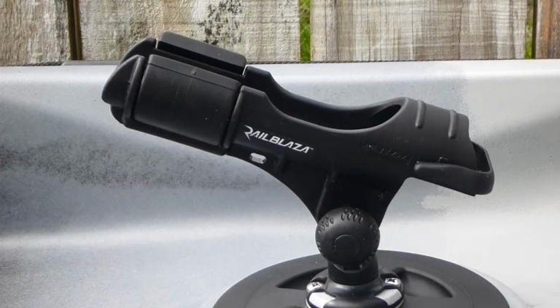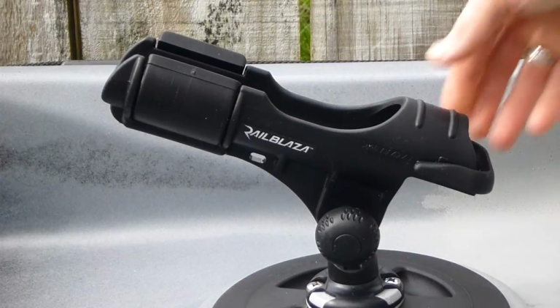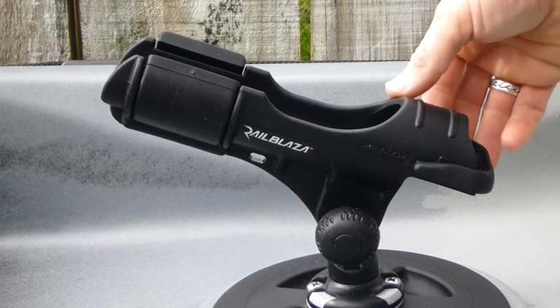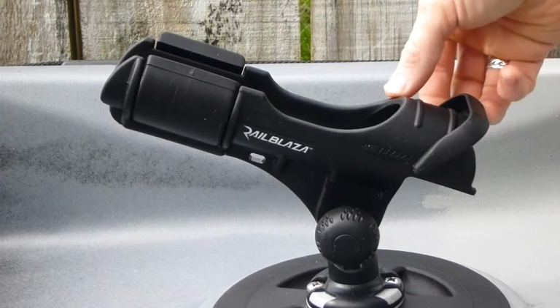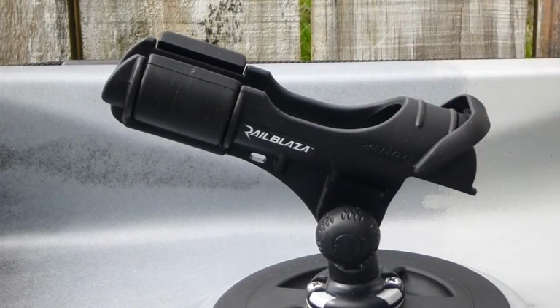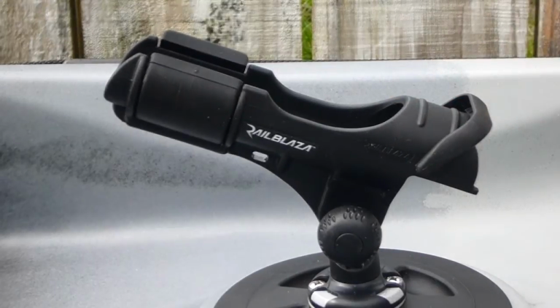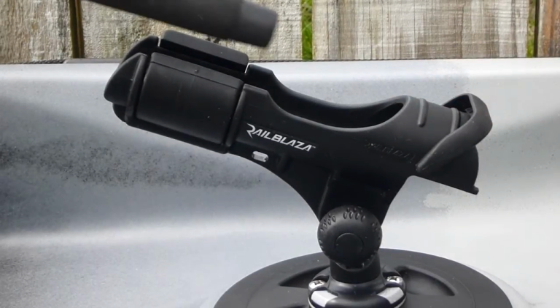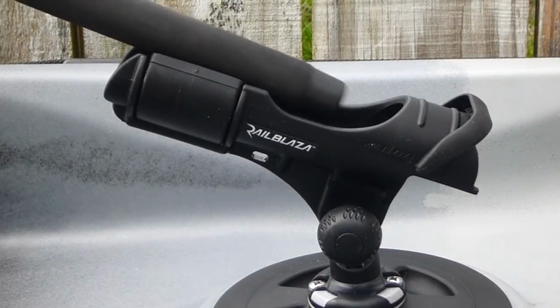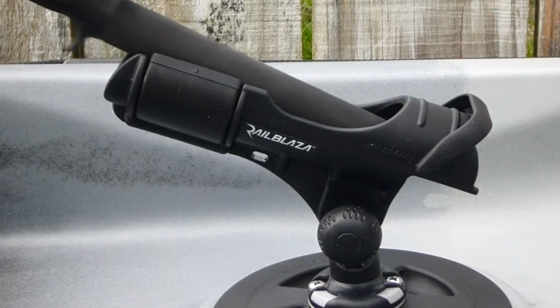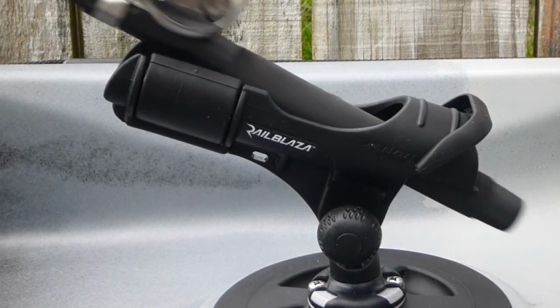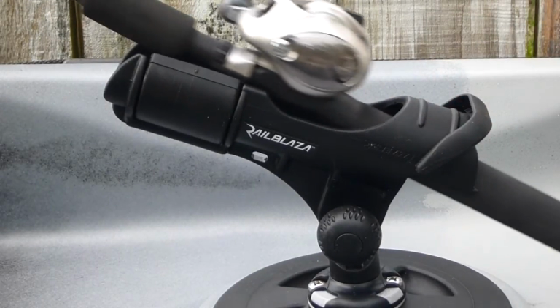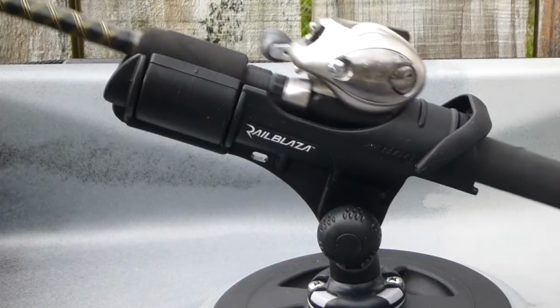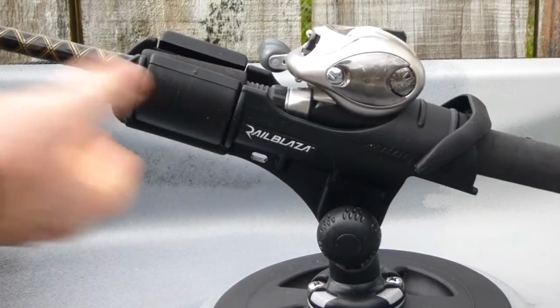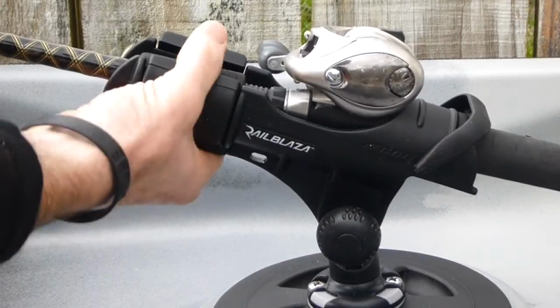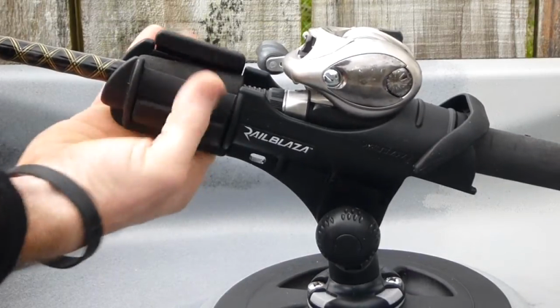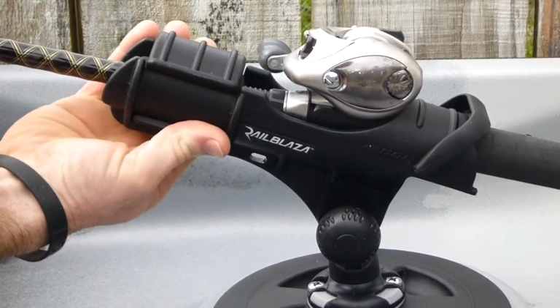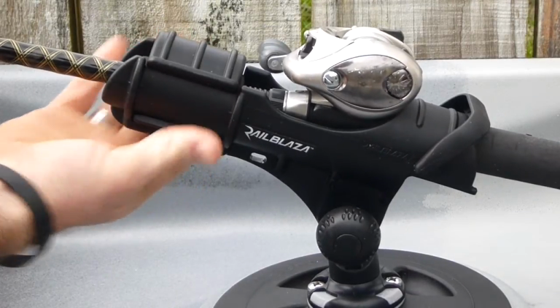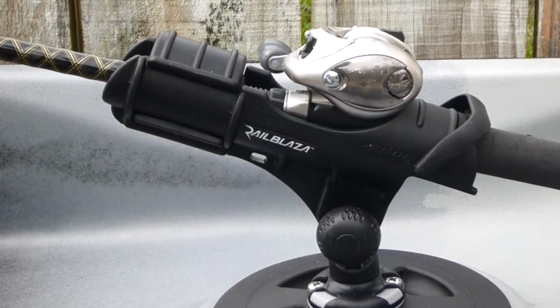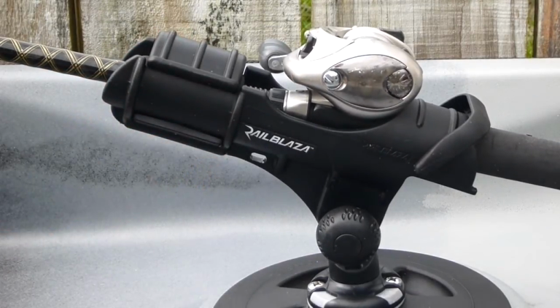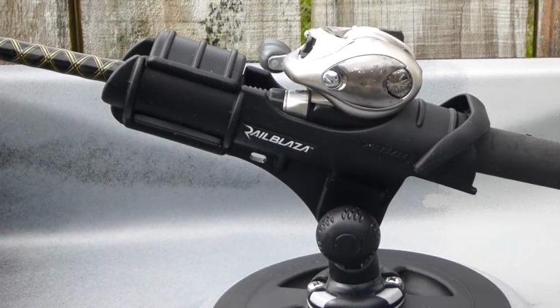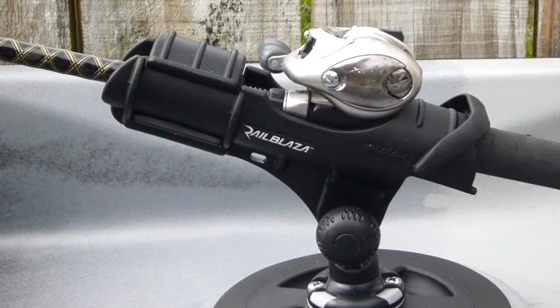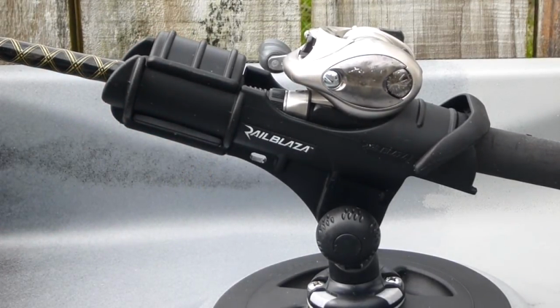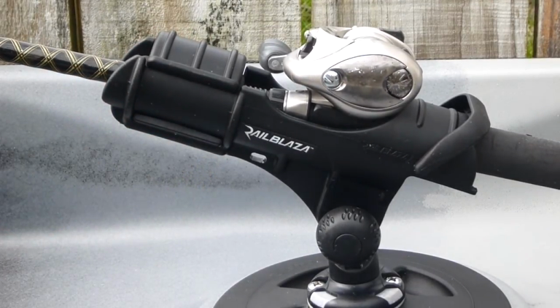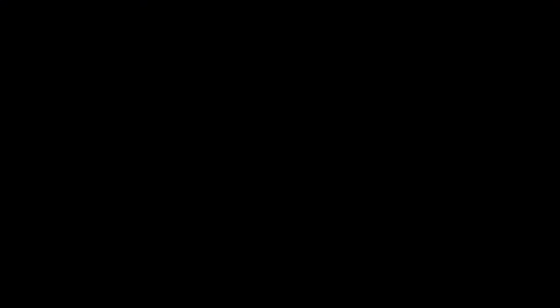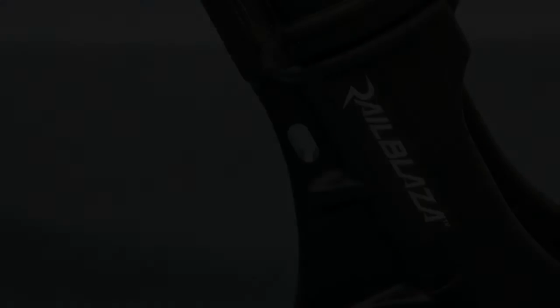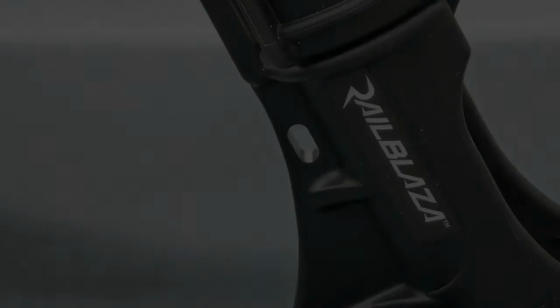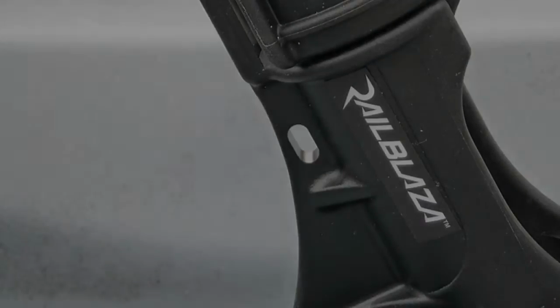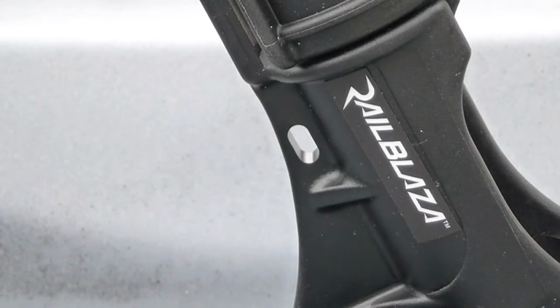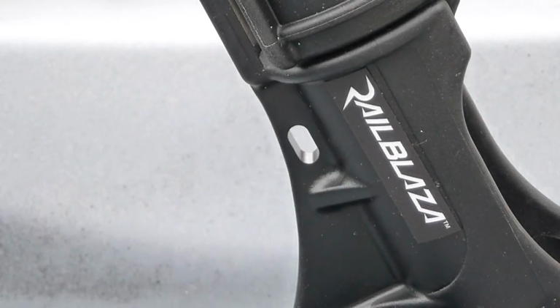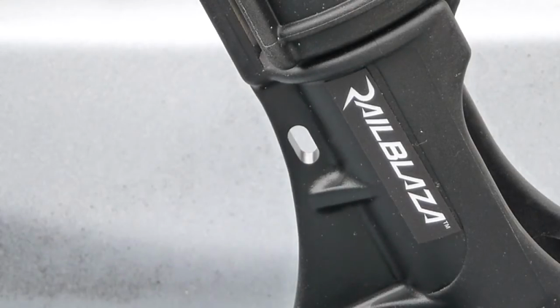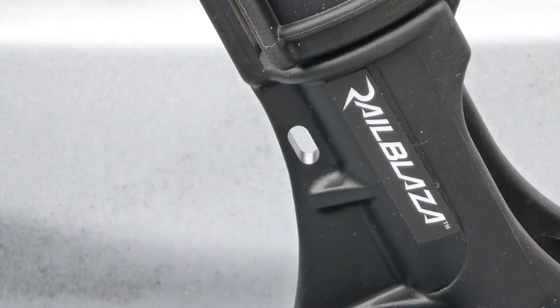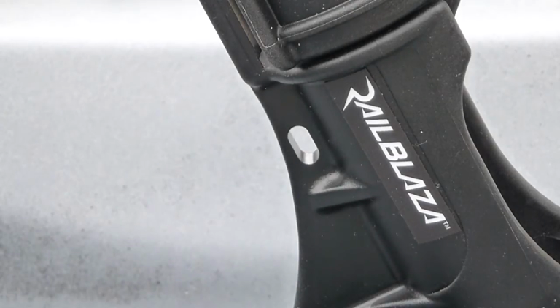The Rod Holder 2 has a drop-down gimbal at the back to prevent the rod butt getting fouled at the deck. It also has a rotating collar at the front of the holder to allow easy retrieval of the rod after a strike. You can also secure your rod against strike theft by lifting the gimbal and sliding the reel inside the collar before rotating. The Rod Holder 2 also has a hole to fix a tether.